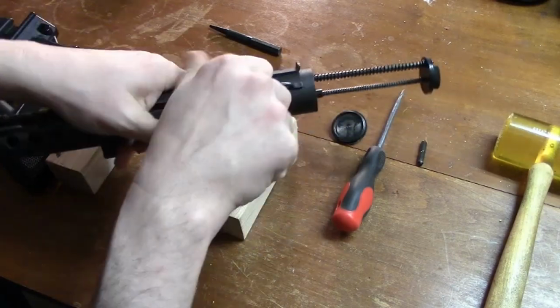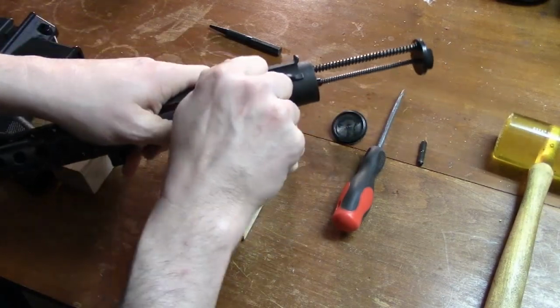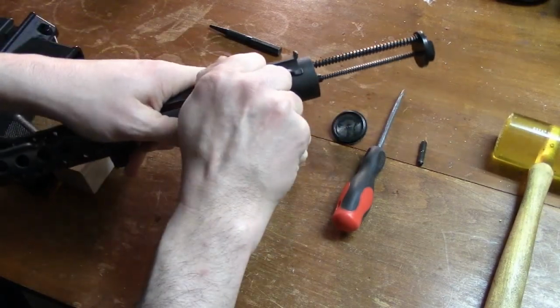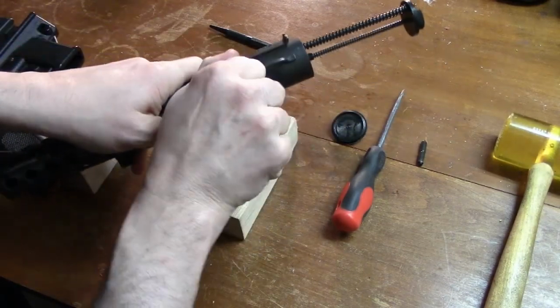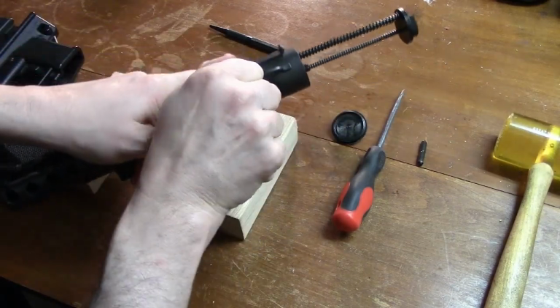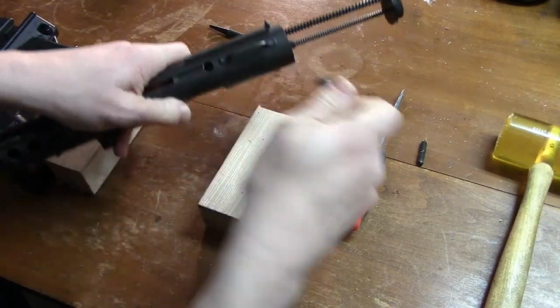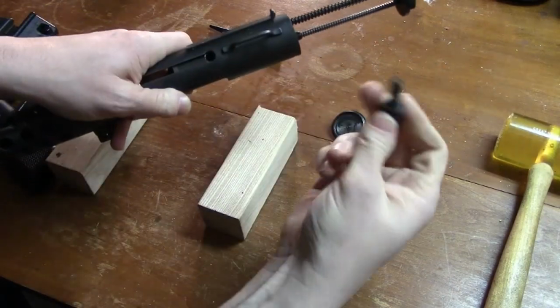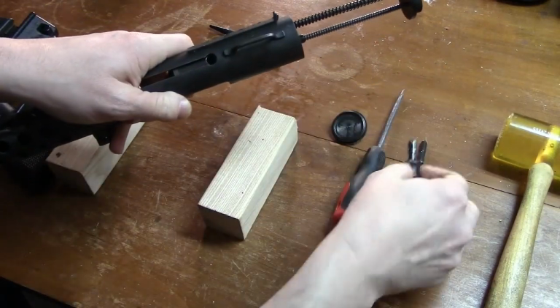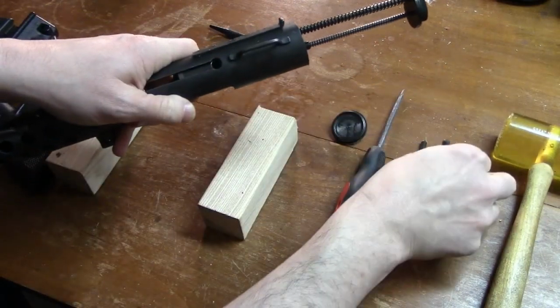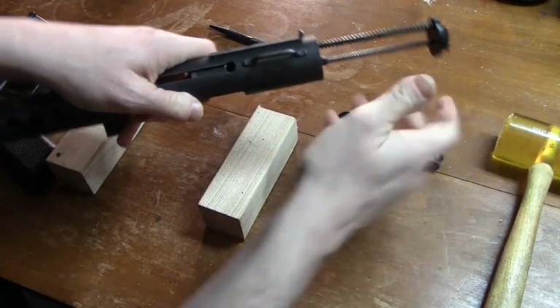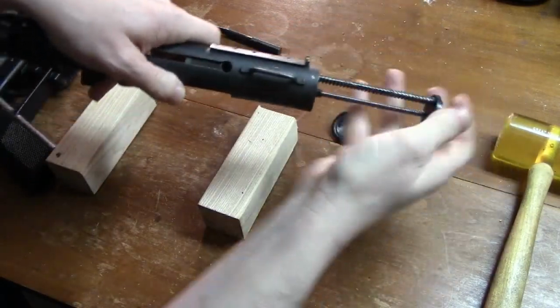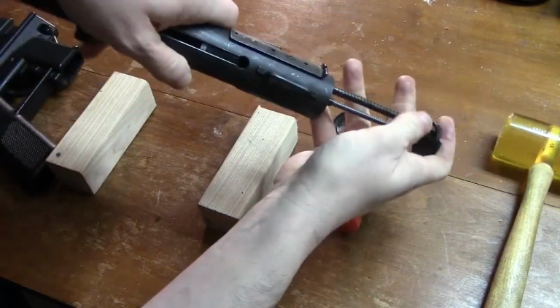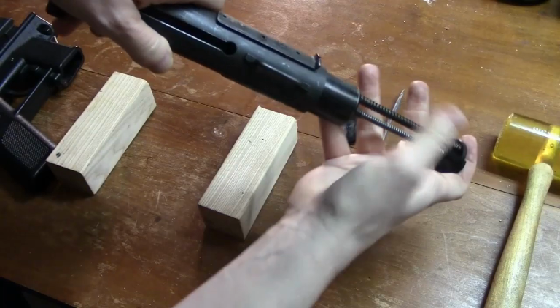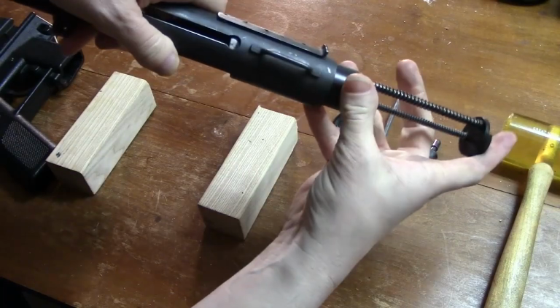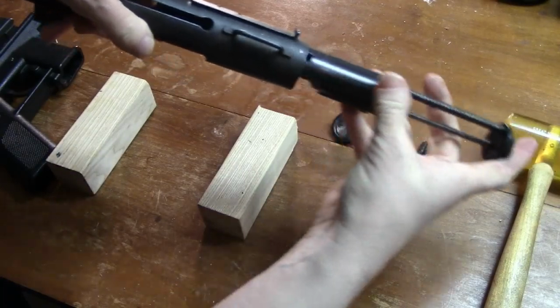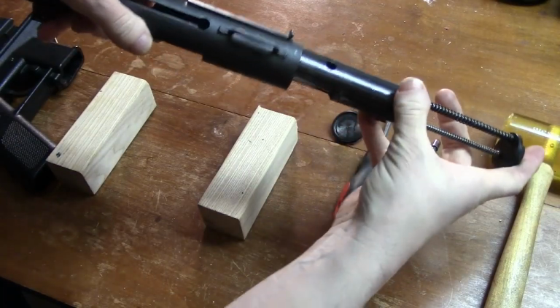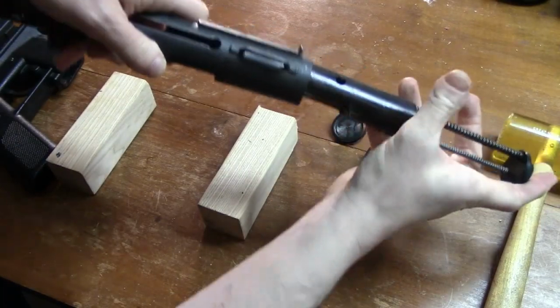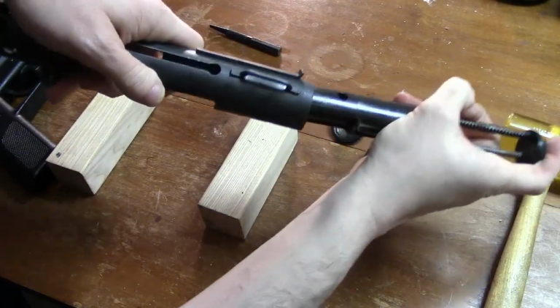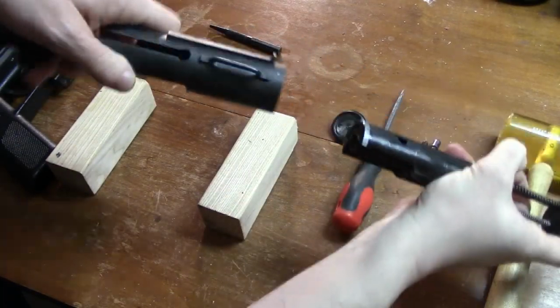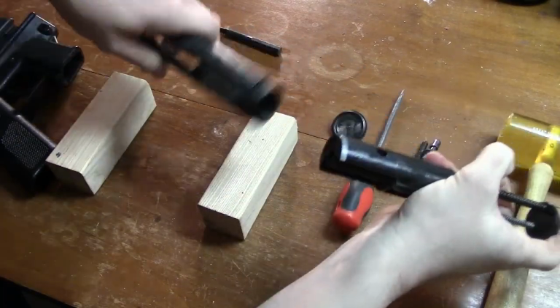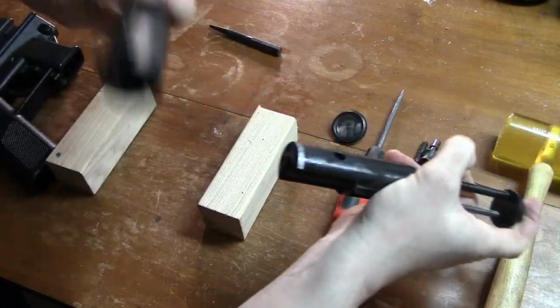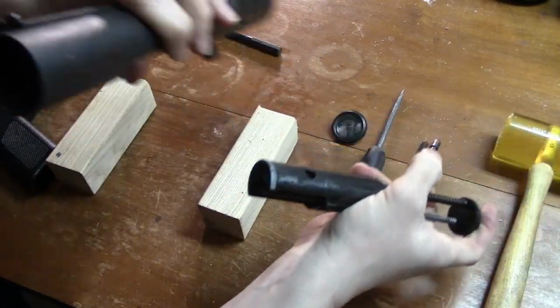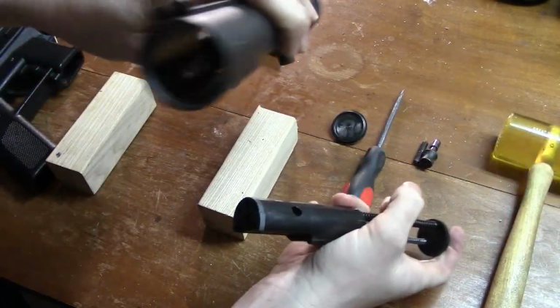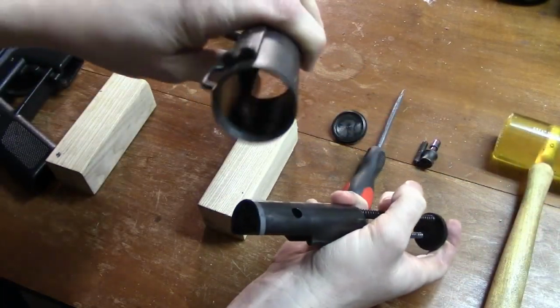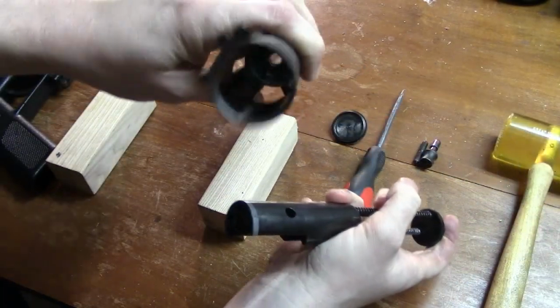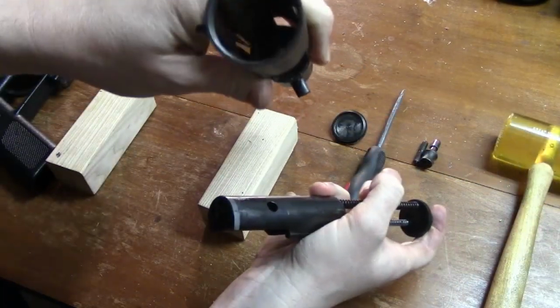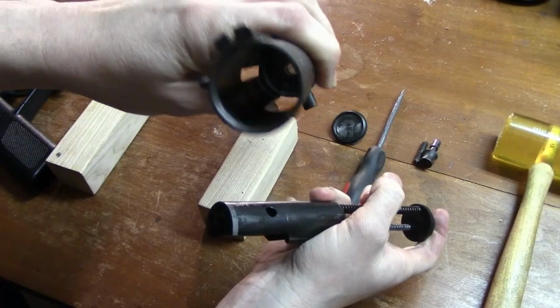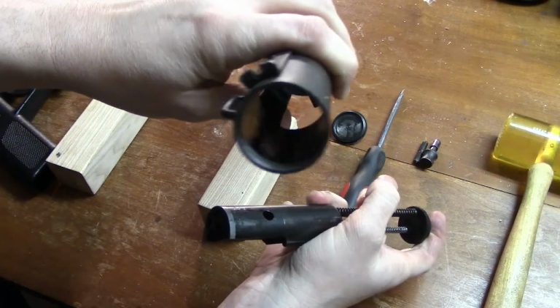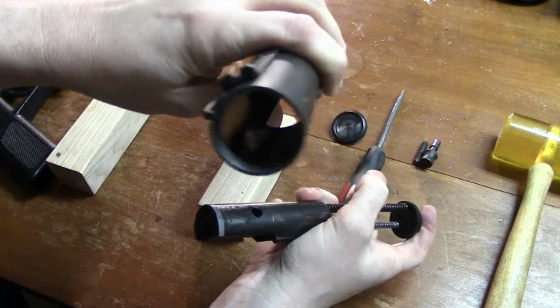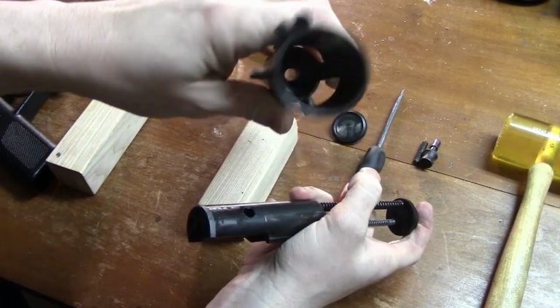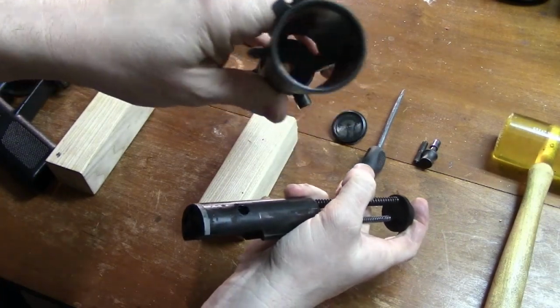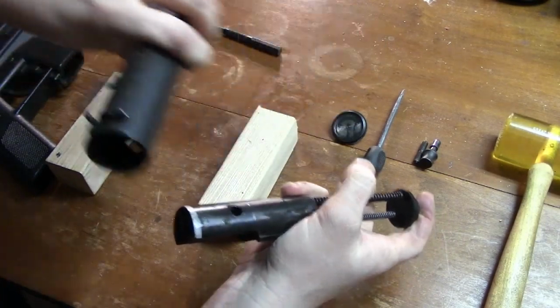Technical specifications: Ammunition — 9mm parabellum. Weight unloaded — 50 ounces. Weight of loaded magazine — 22 ounces. Length — 12.5 inches.